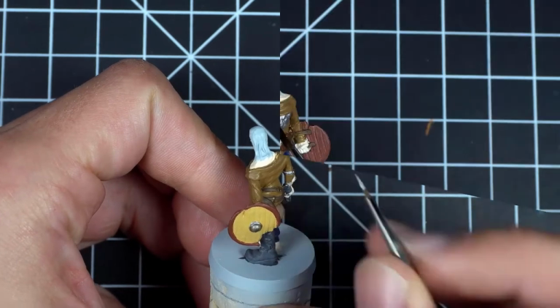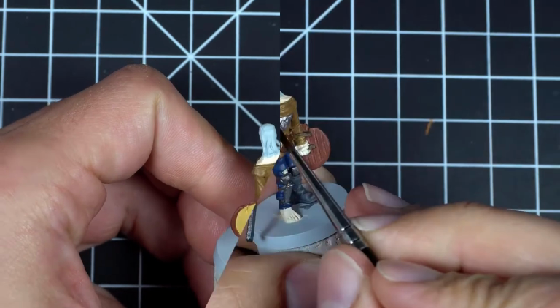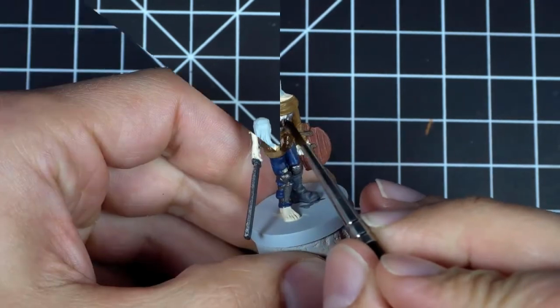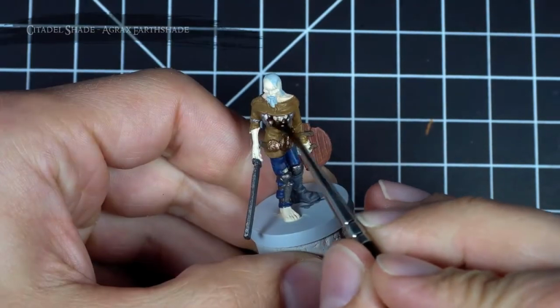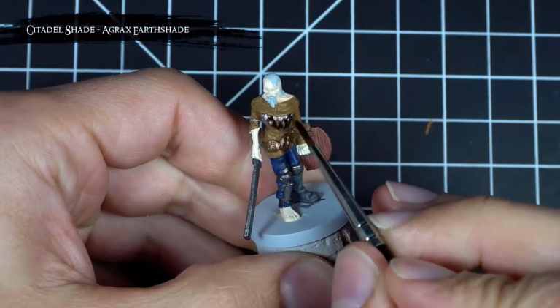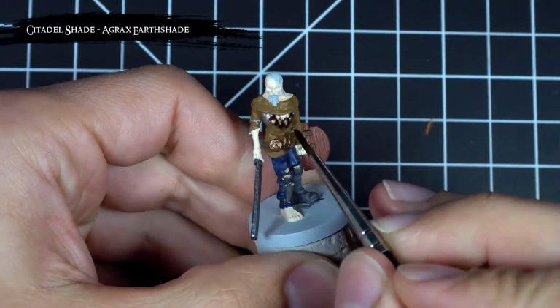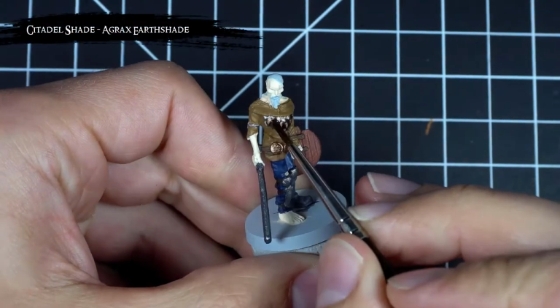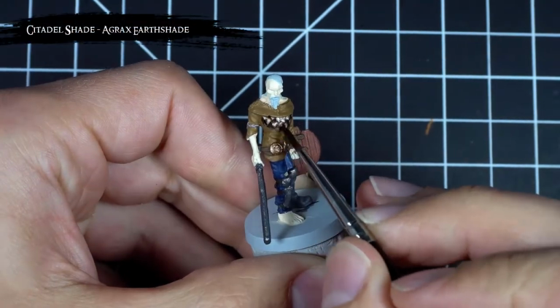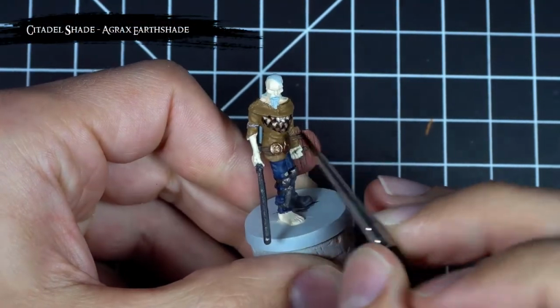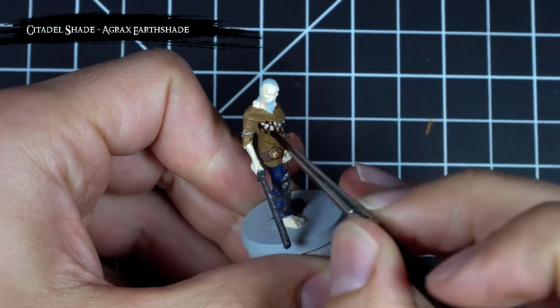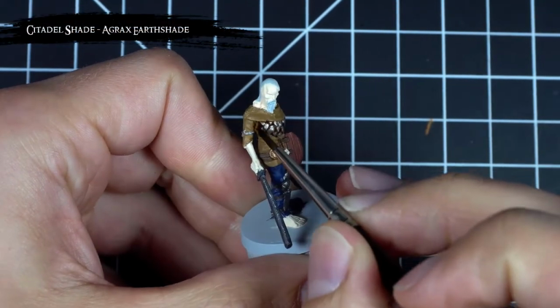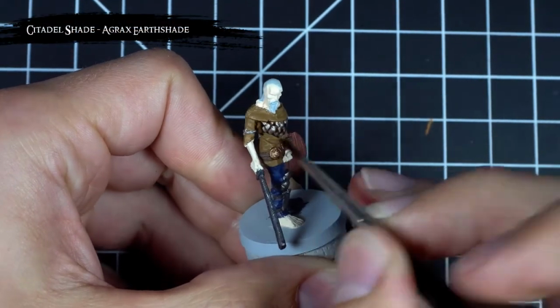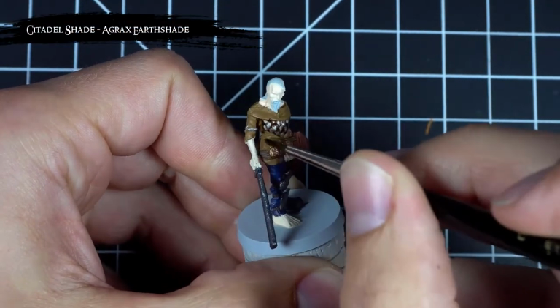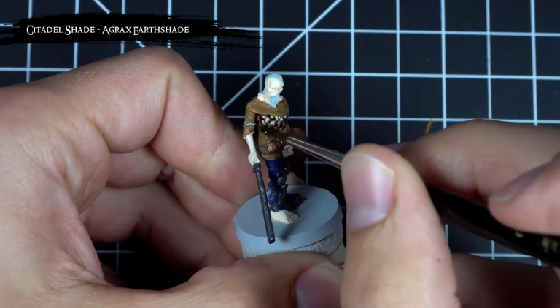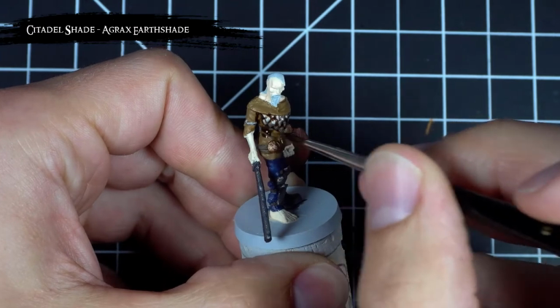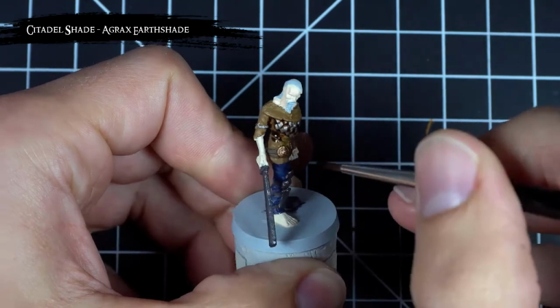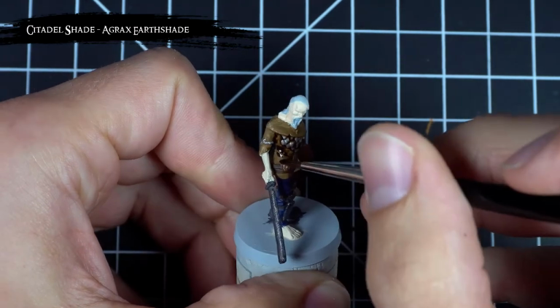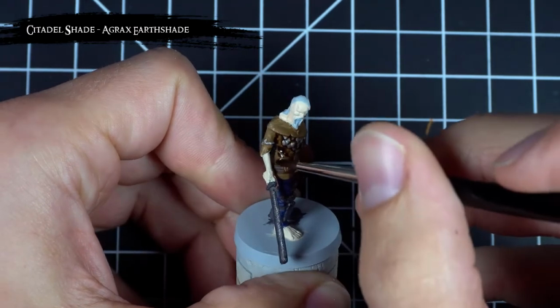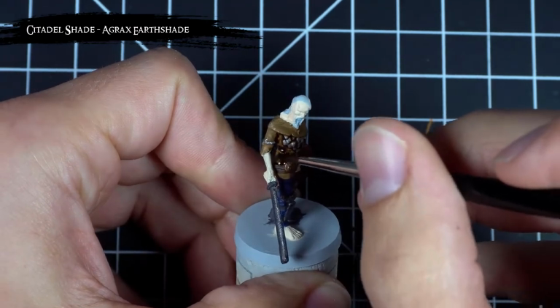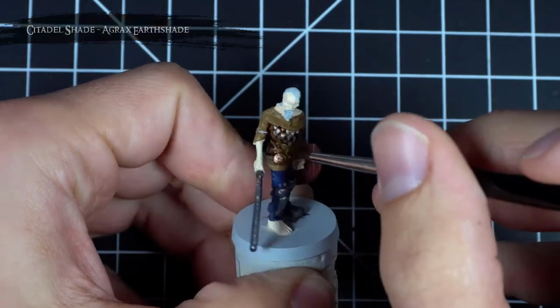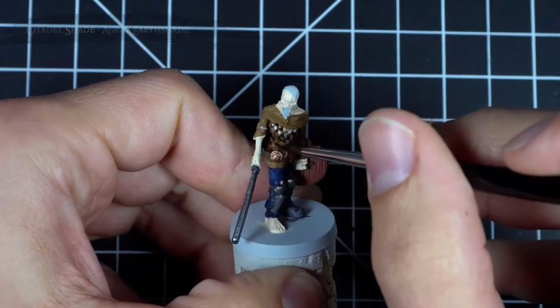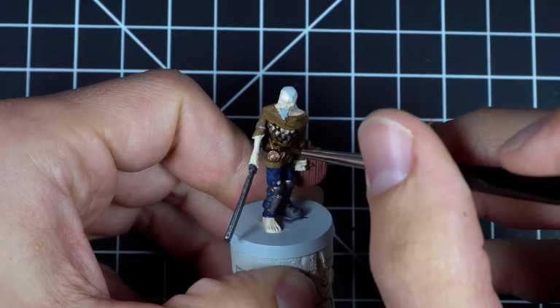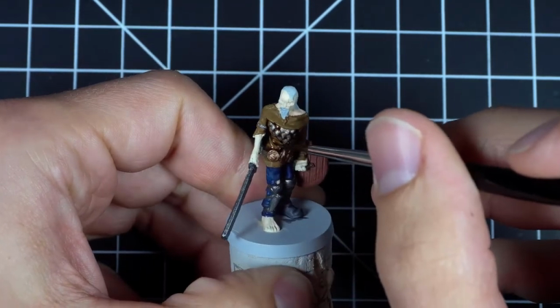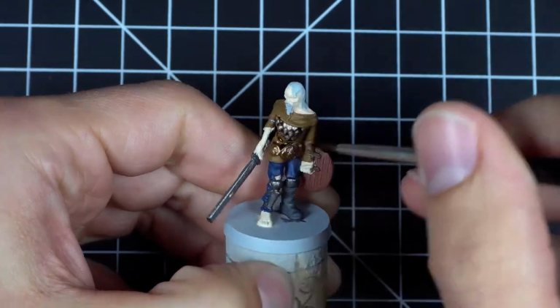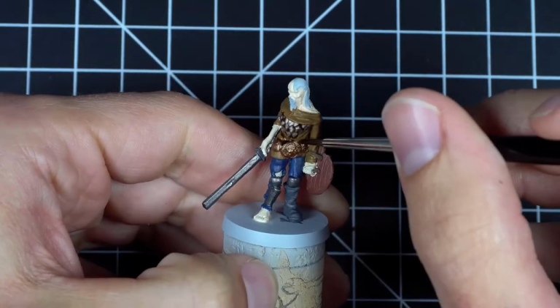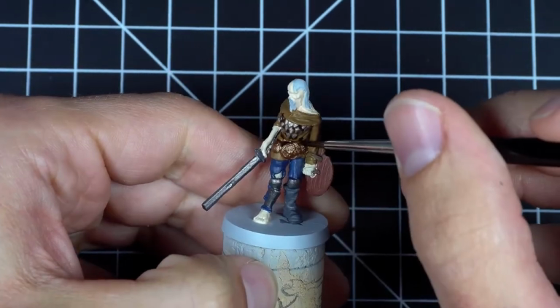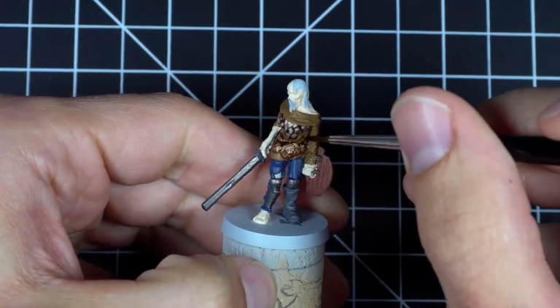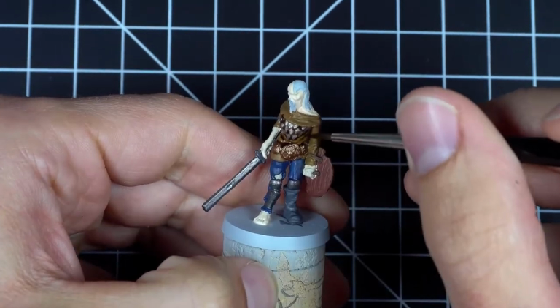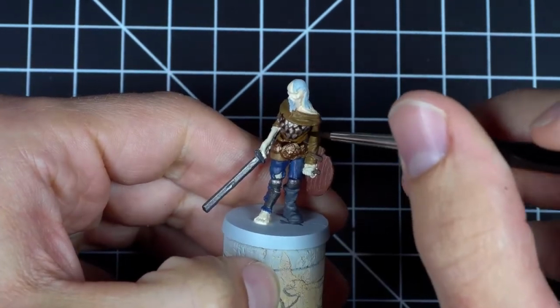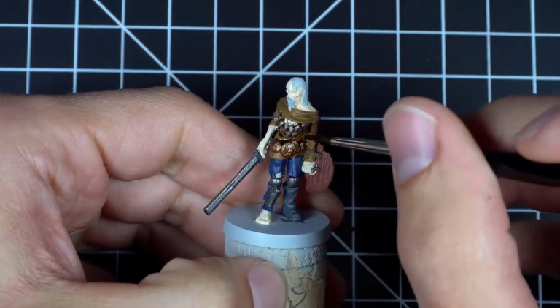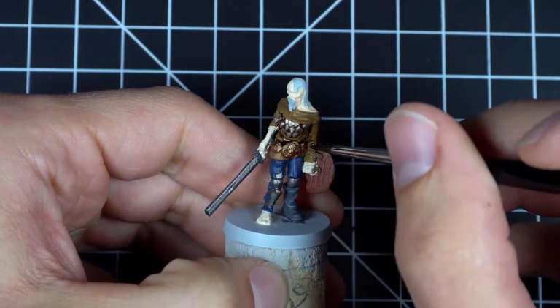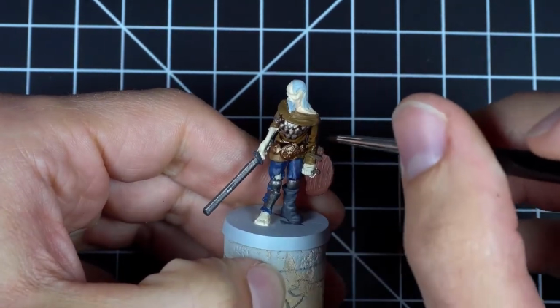With all those base coats complete, it was time to move on to some washes. For the first wash, I applied Agrax Ursae to the chest piece, shirt, and the shield.